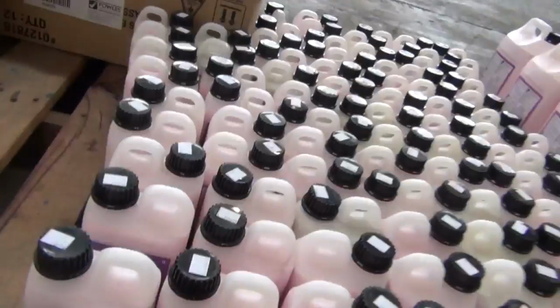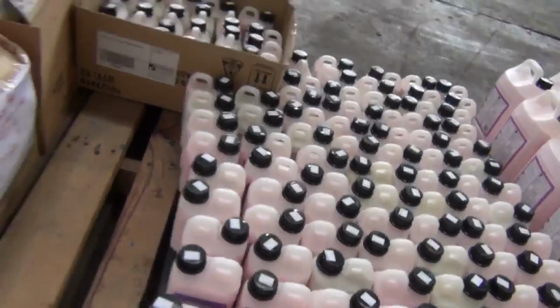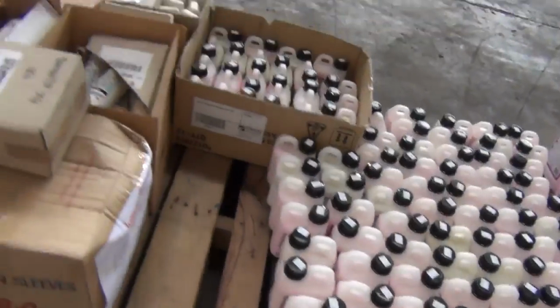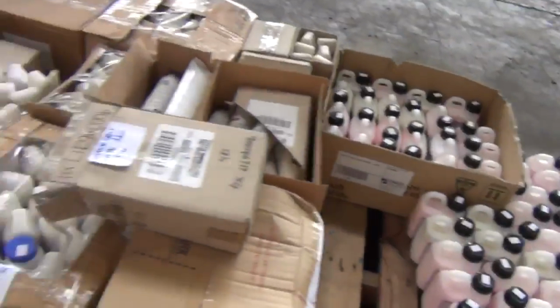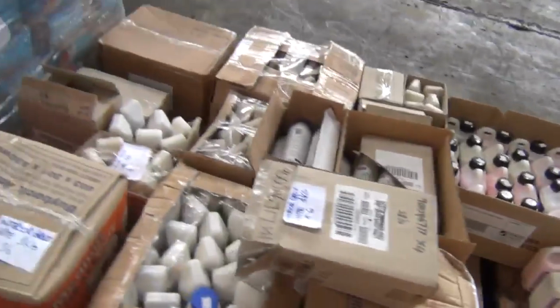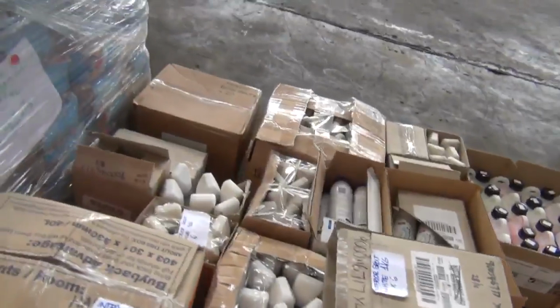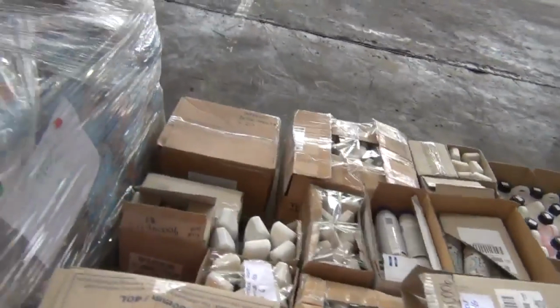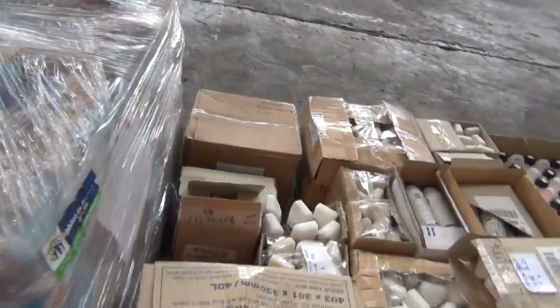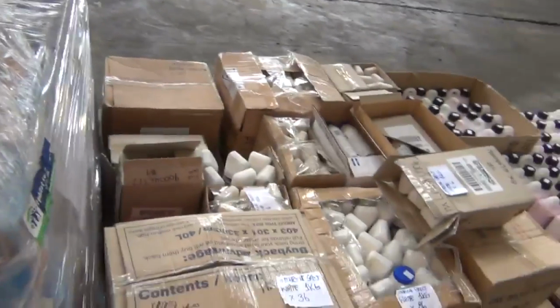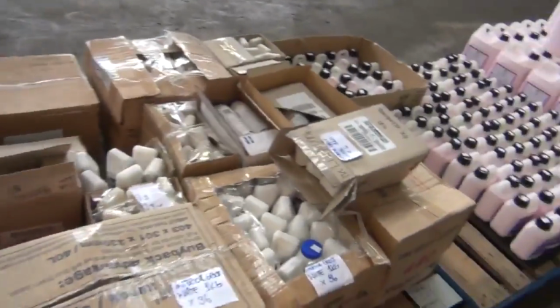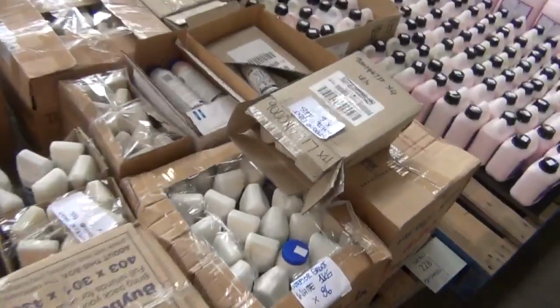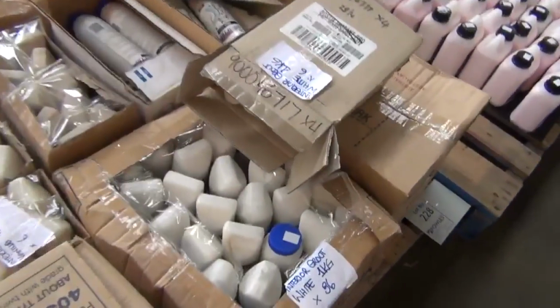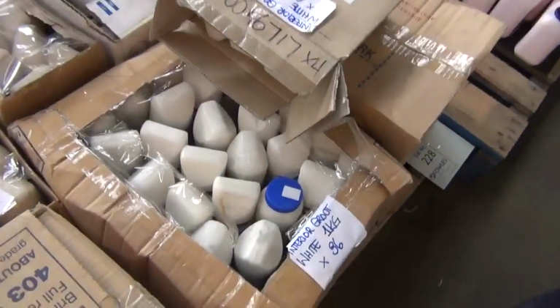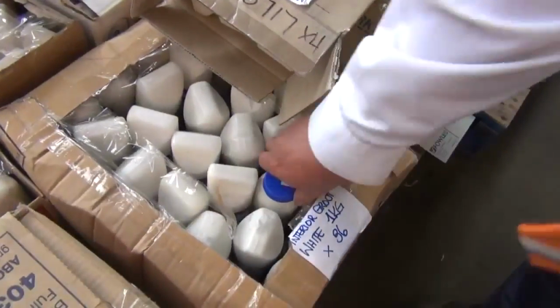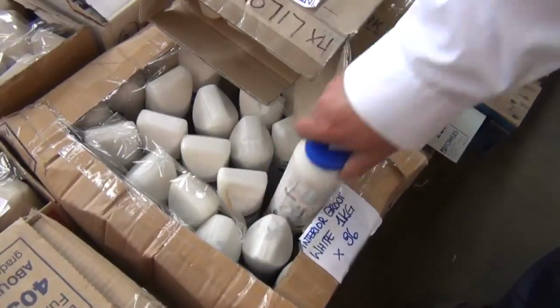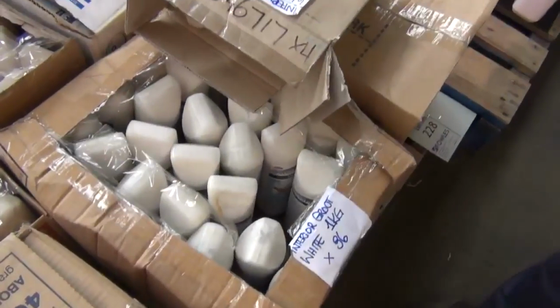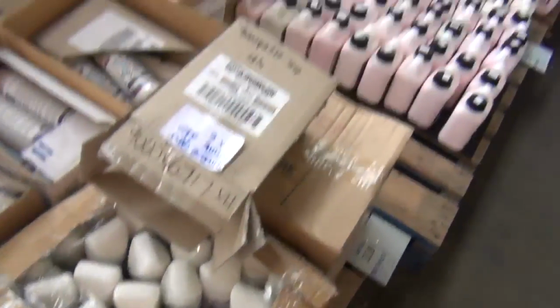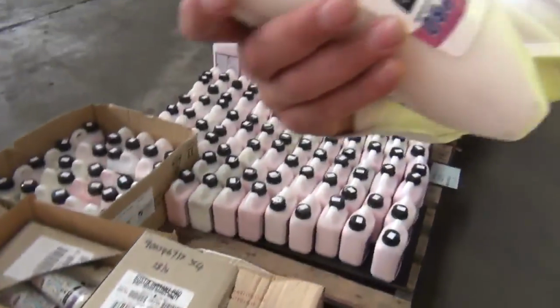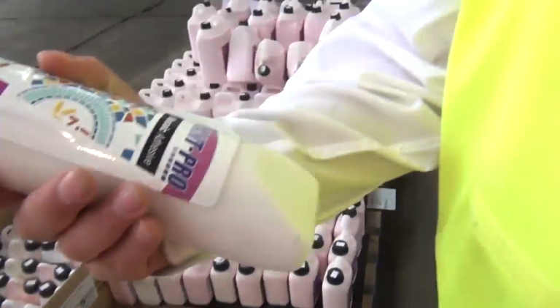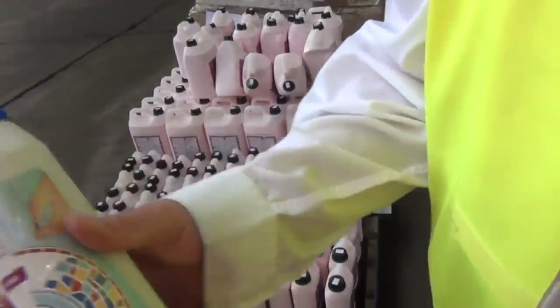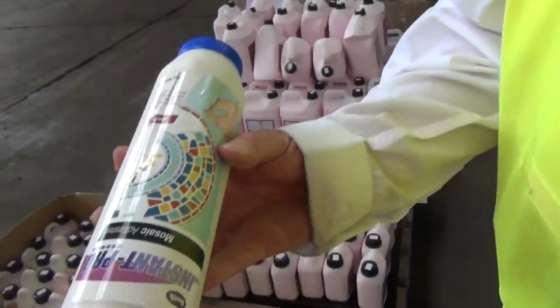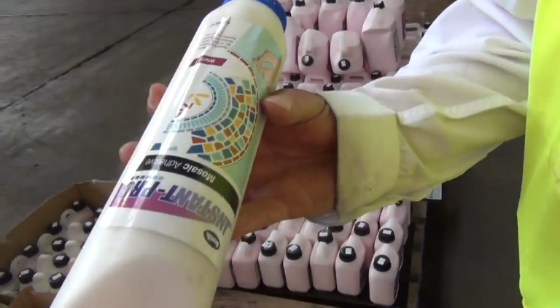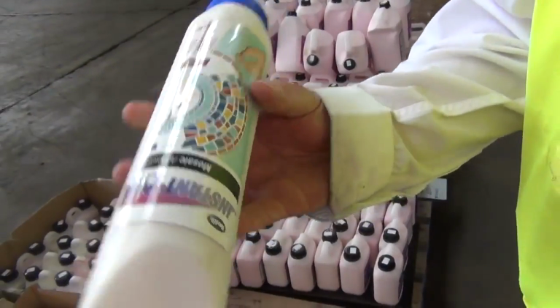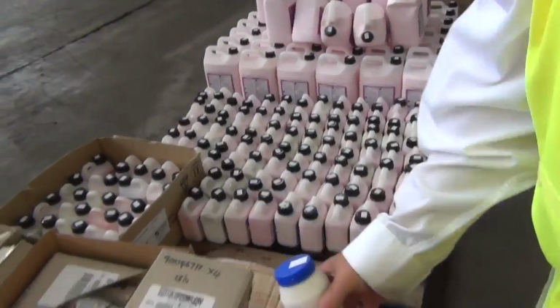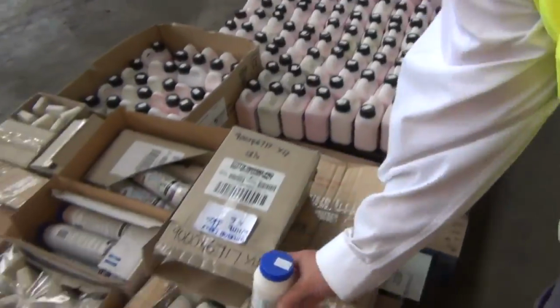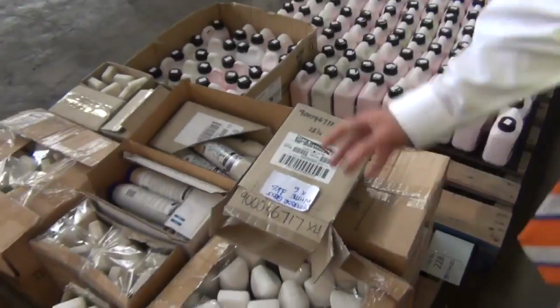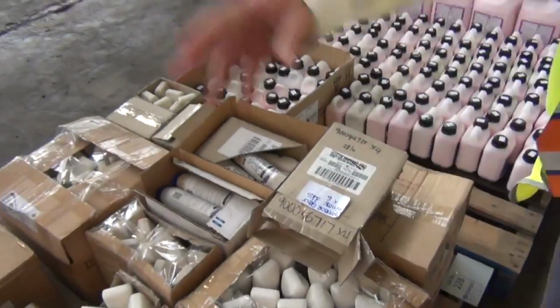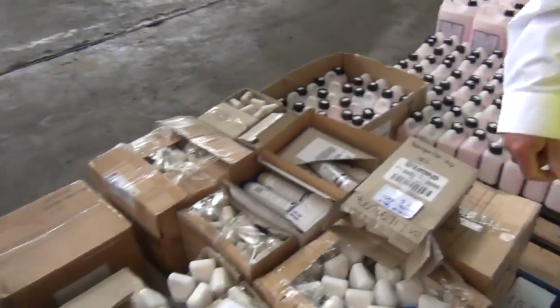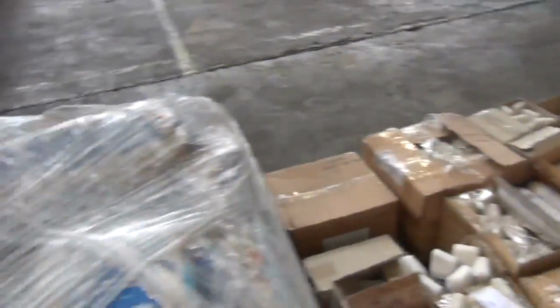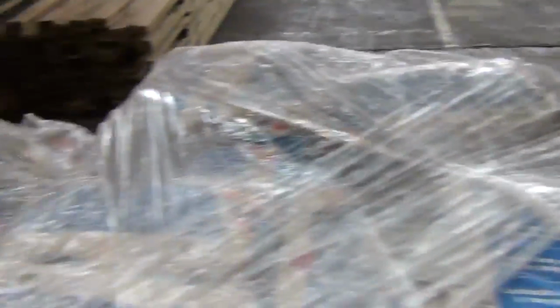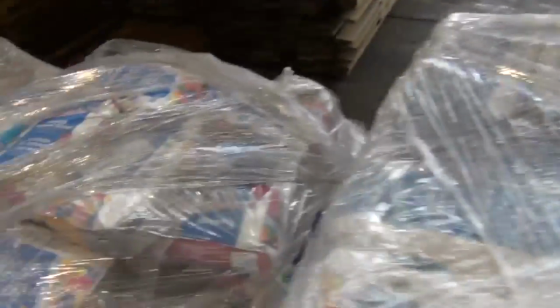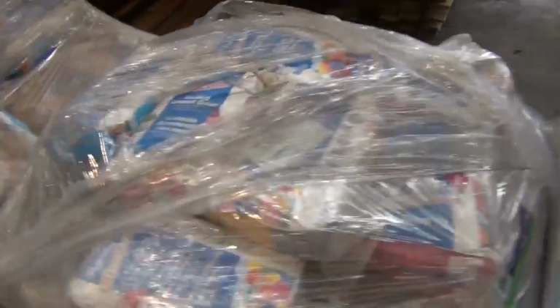We've got what I think is a pre-done grout — all ready to go — and a whole pallet load of that. Most likely adhesive on that one. Some really good gear there for everyone.